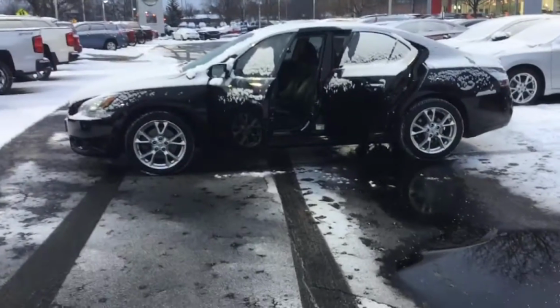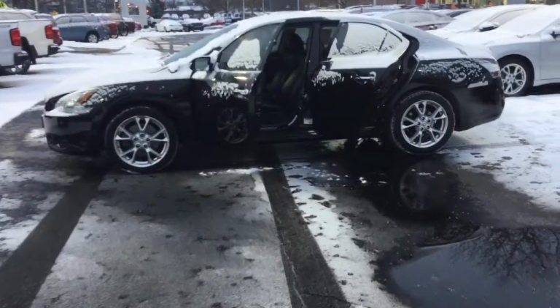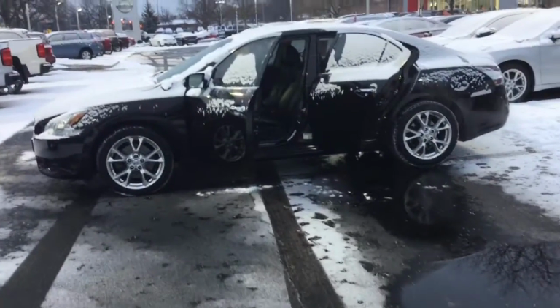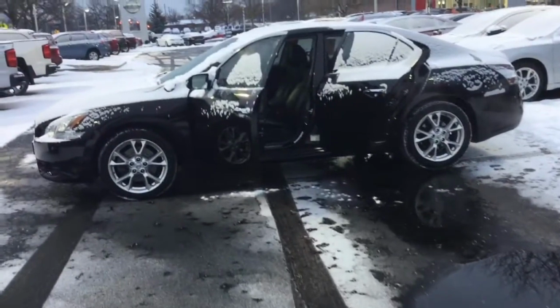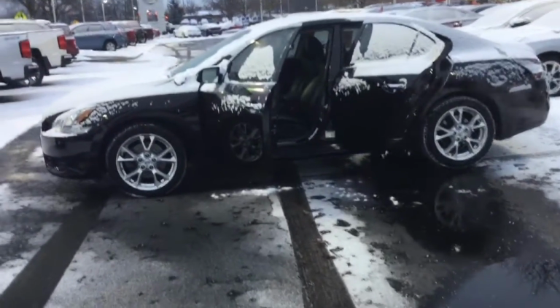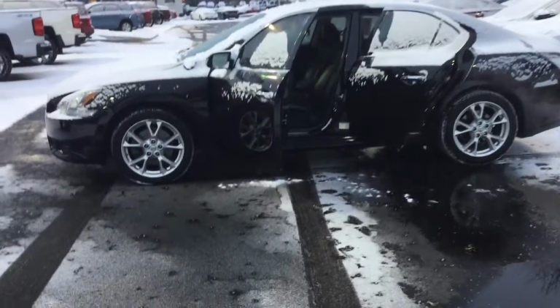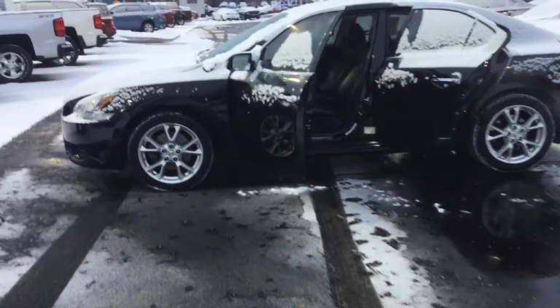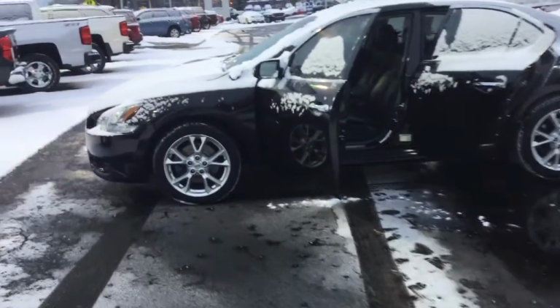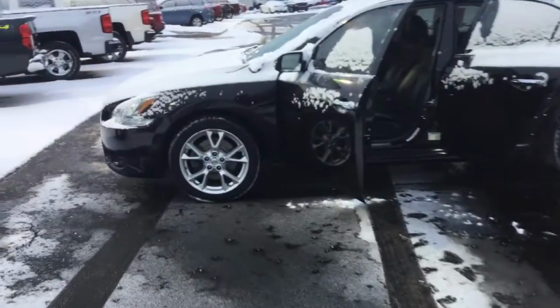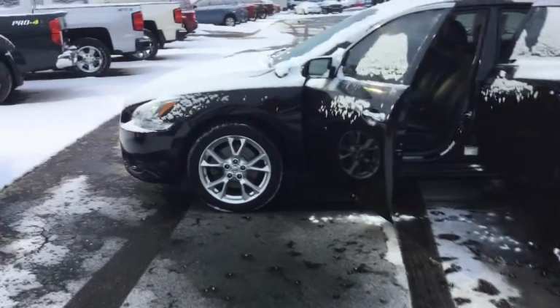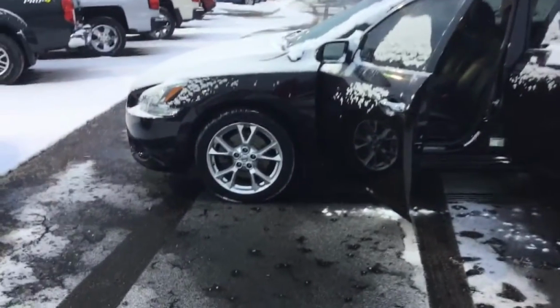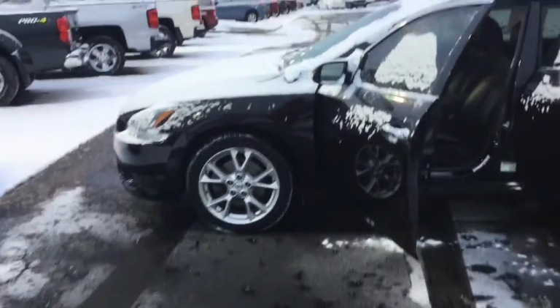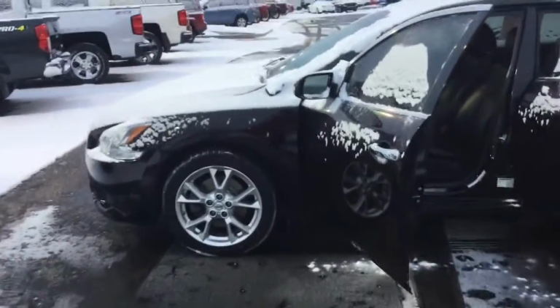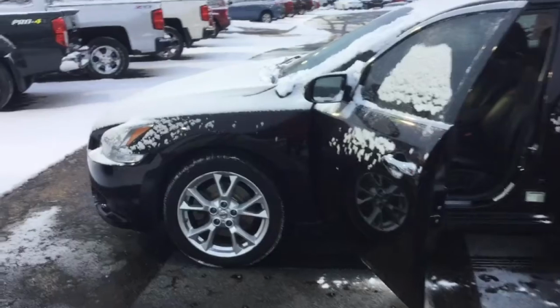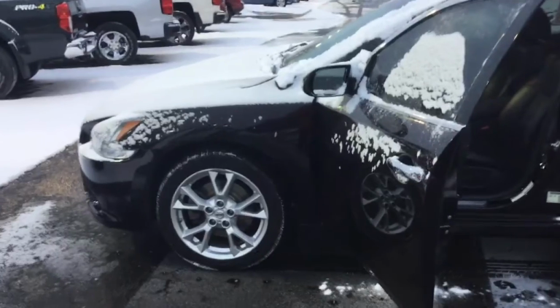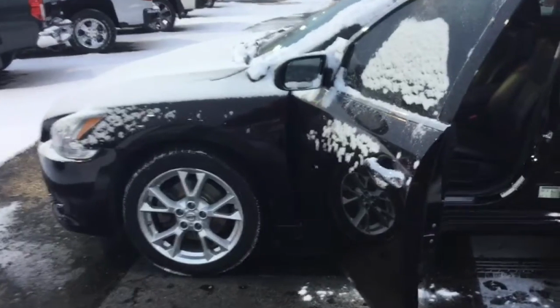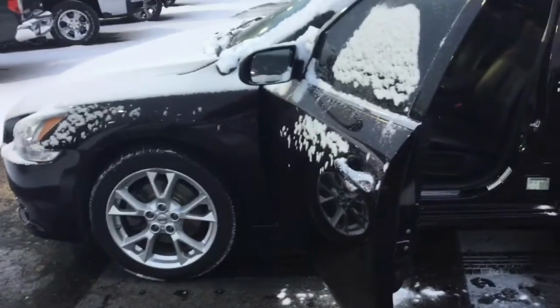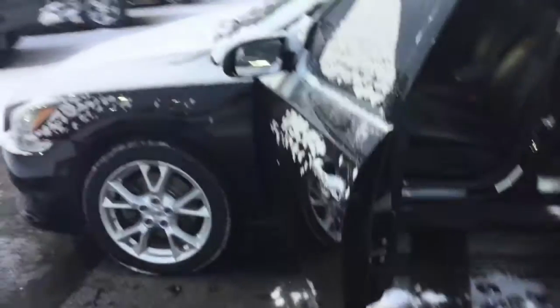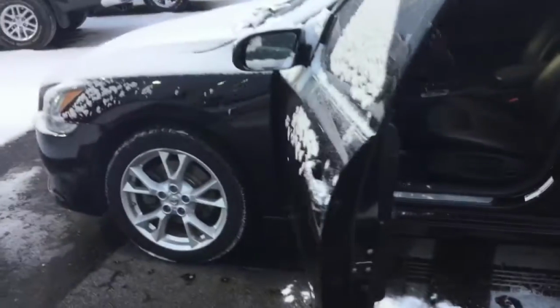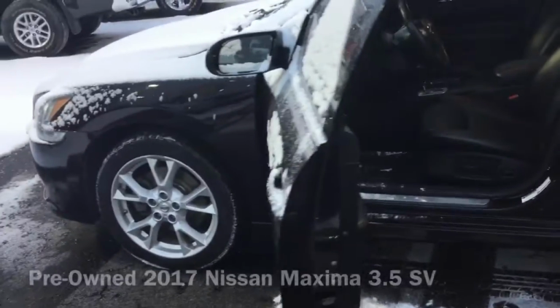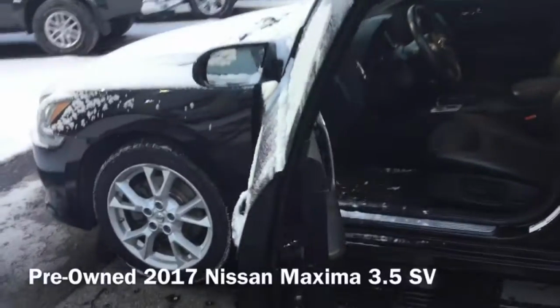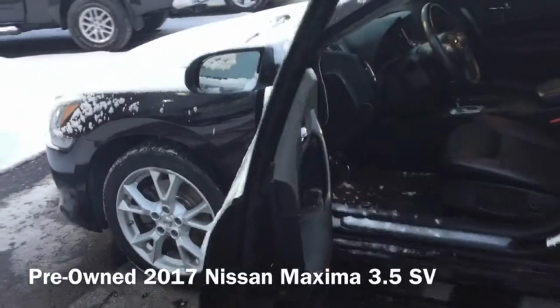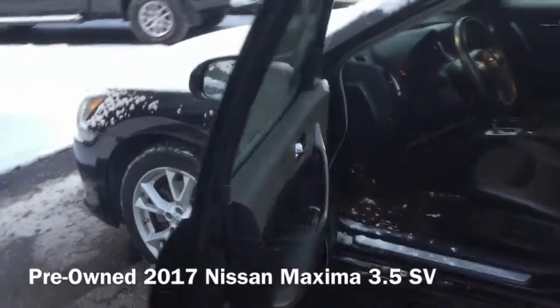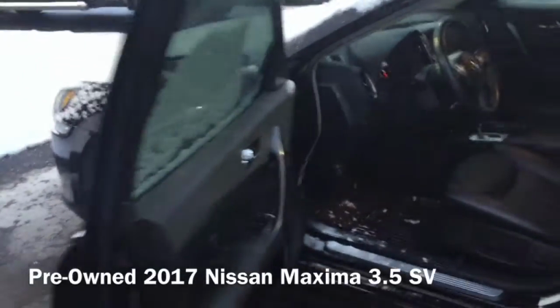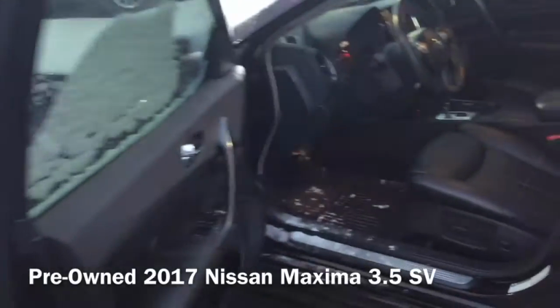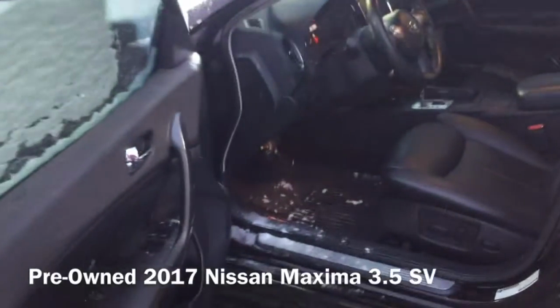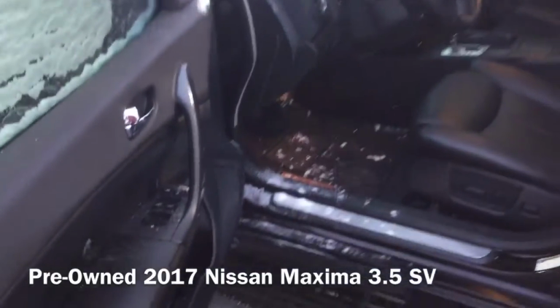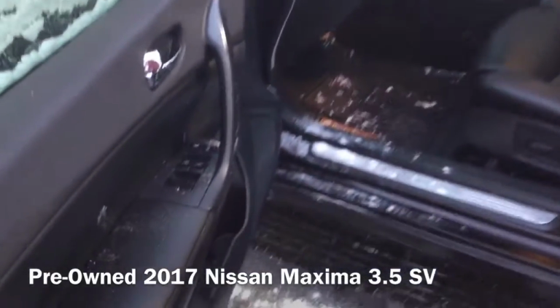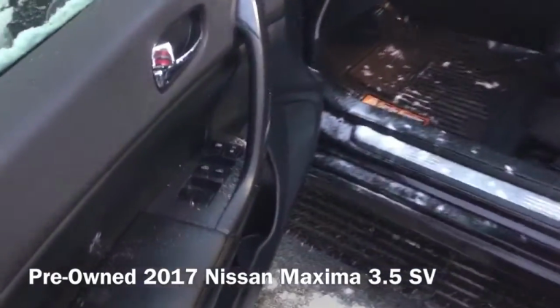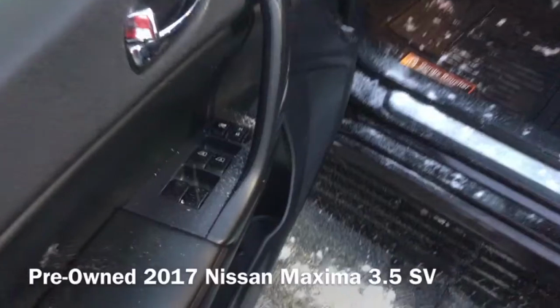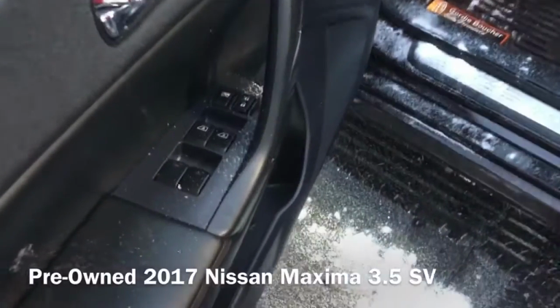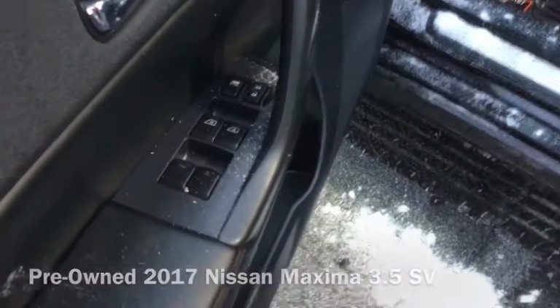Hi, I'm Taylor from Gordy Boucher Nissan of Greenfield. Today I wanted to give you a closer look at this pre-owned 2012 Nissan Maxima 3.5 SV.